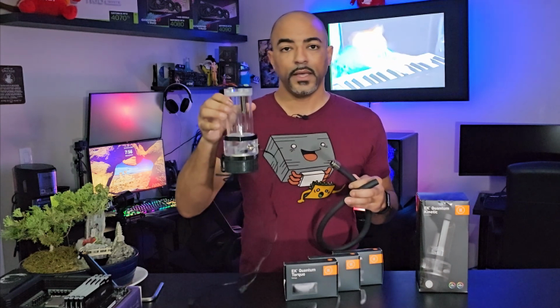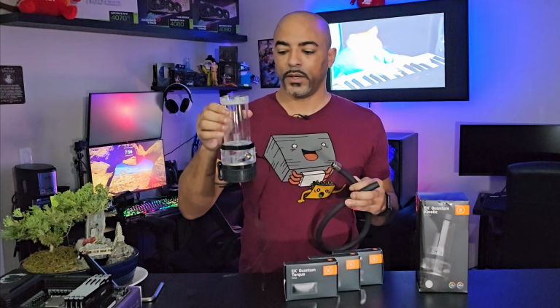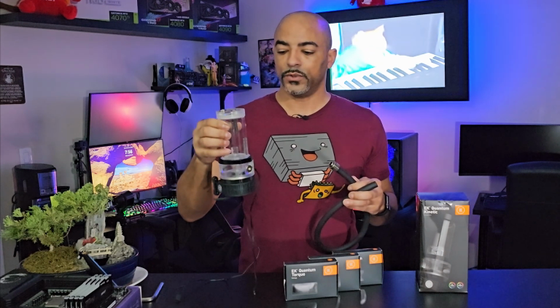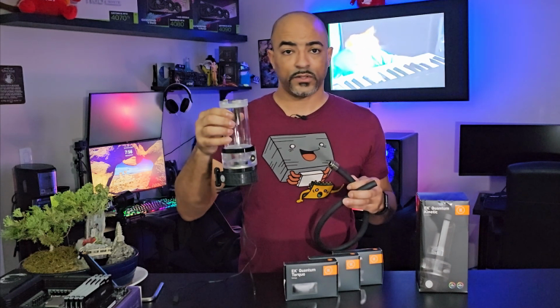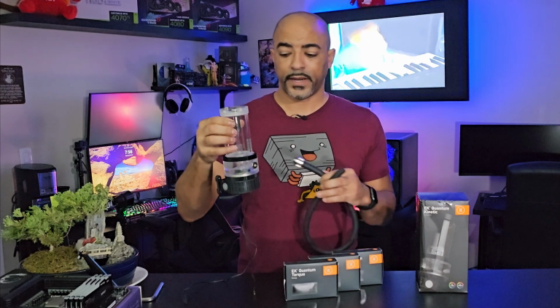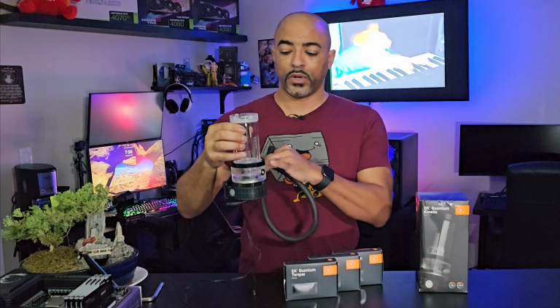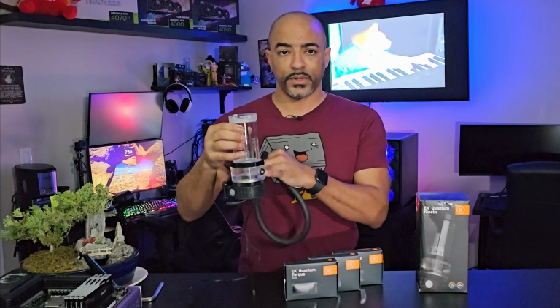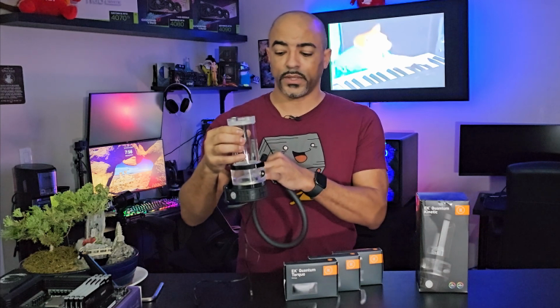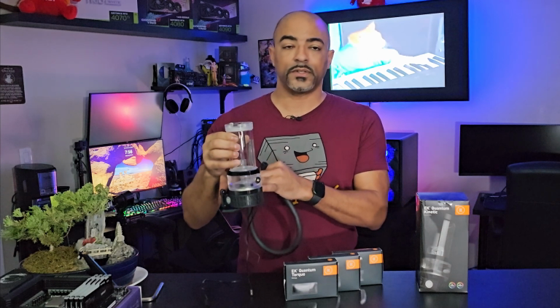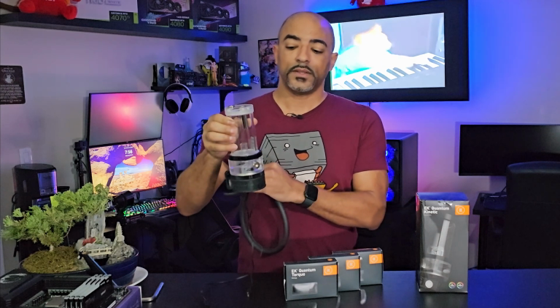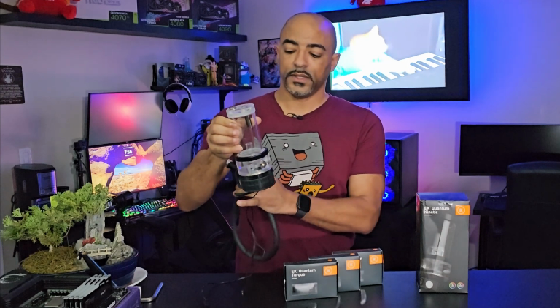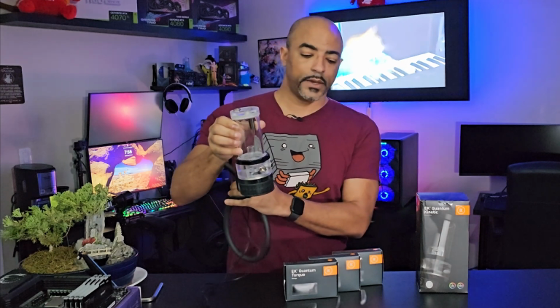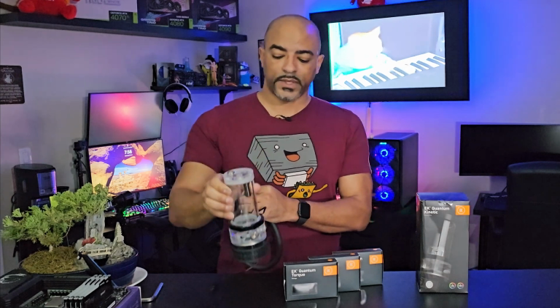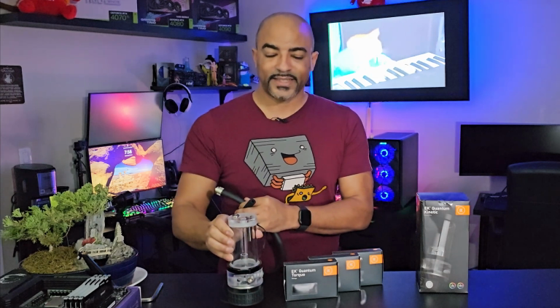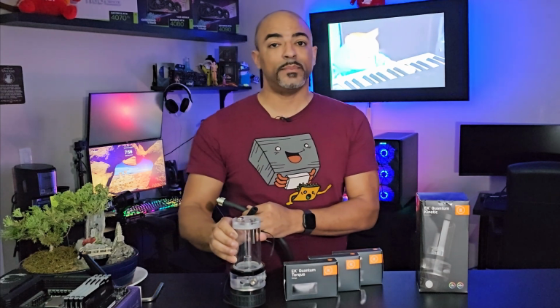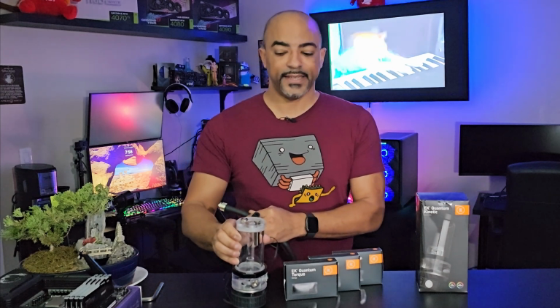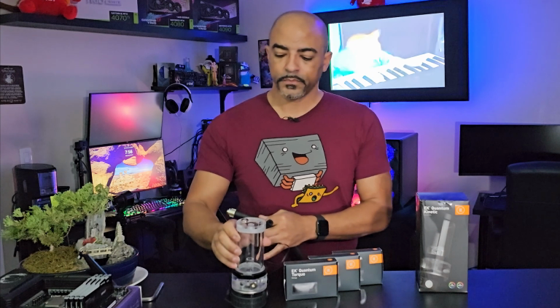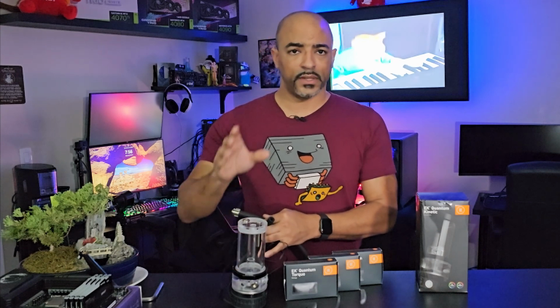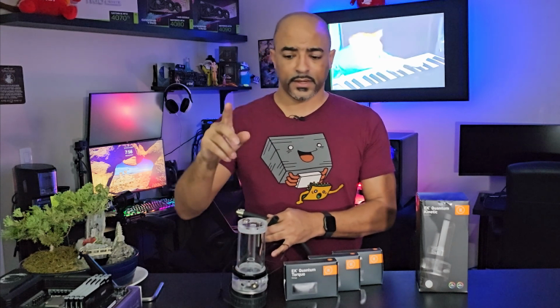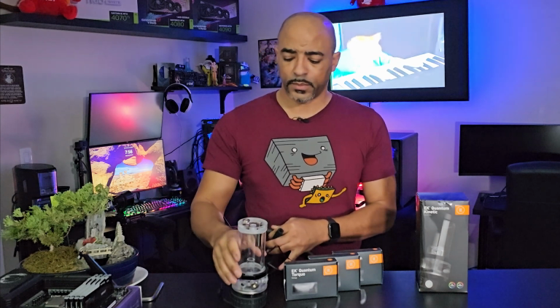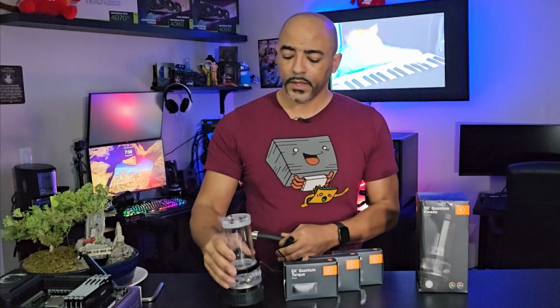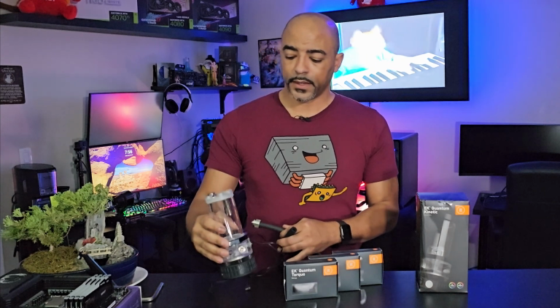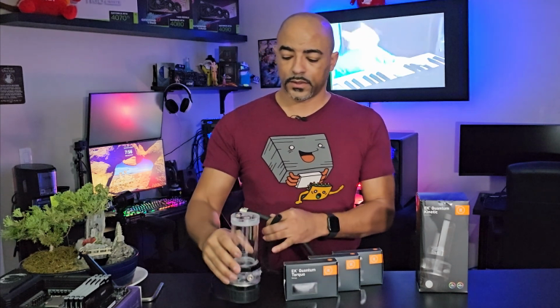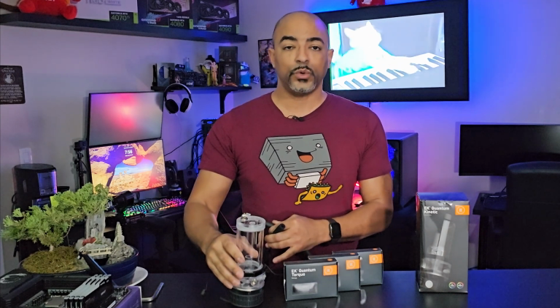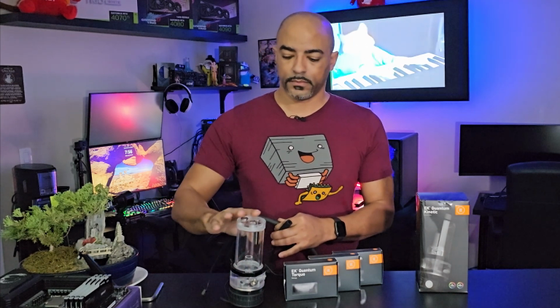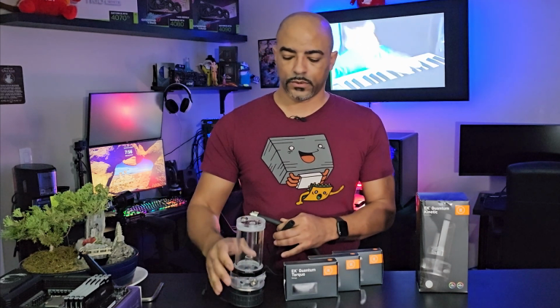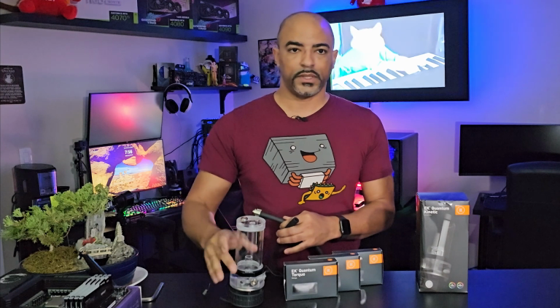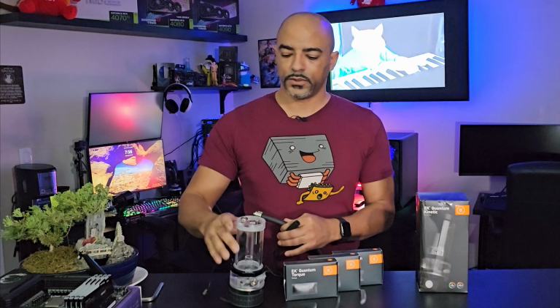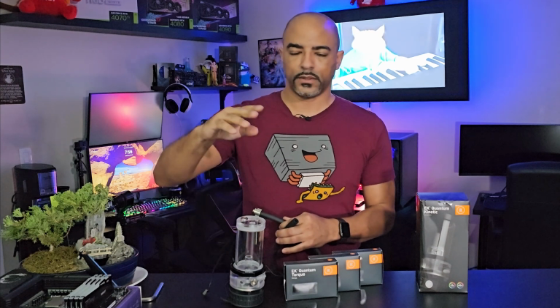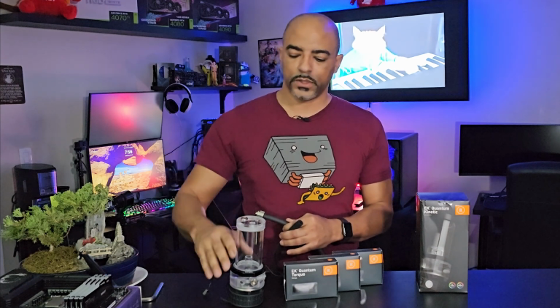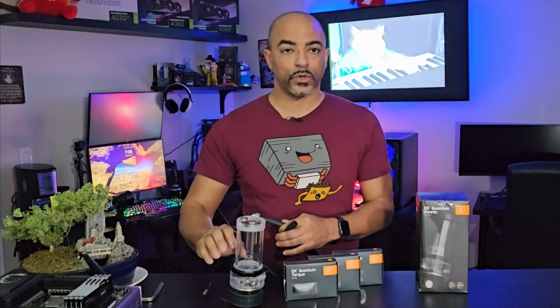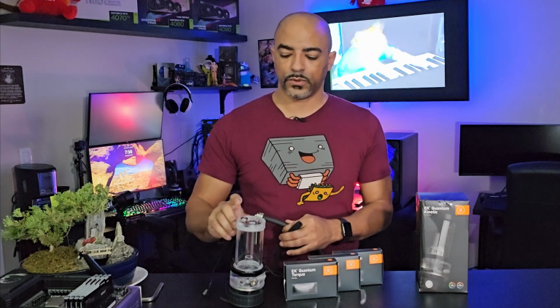You may want to use a reservoir that has a pump built into it, like this. This is the EK Quantum Kinetic TBE — I'll put a link down below. This is the 200, so 200 milliliters, and you can get taller or shorter ones as well.